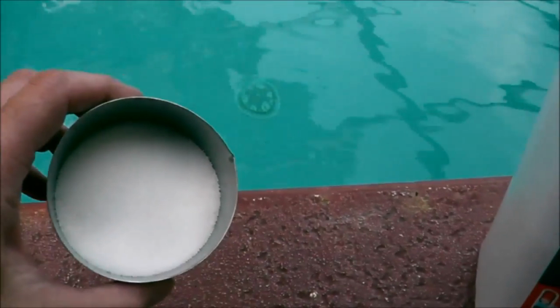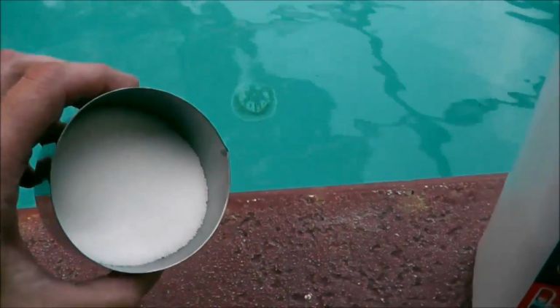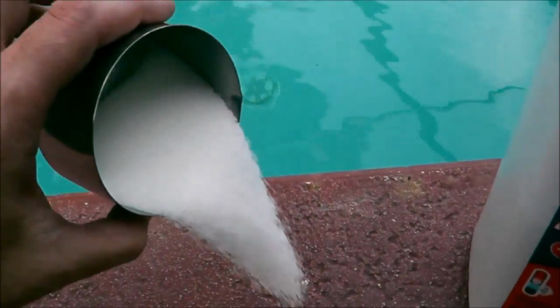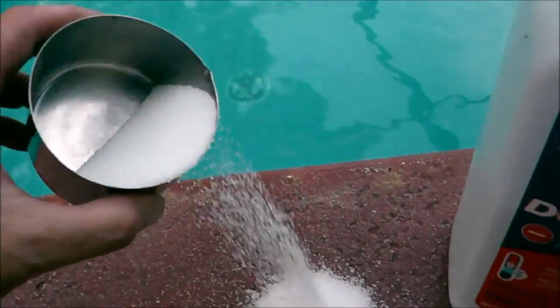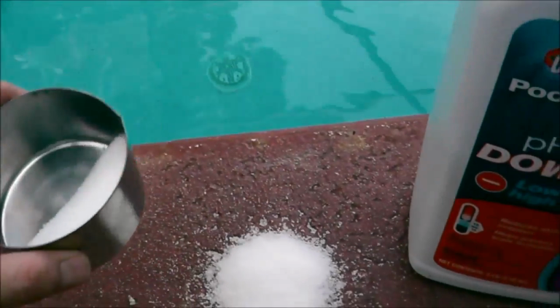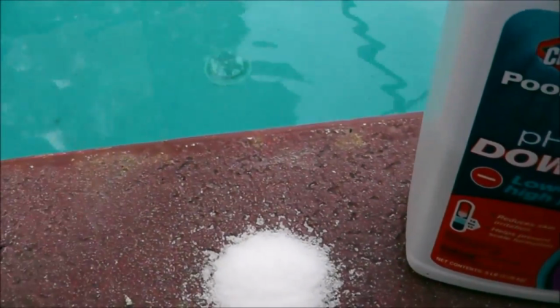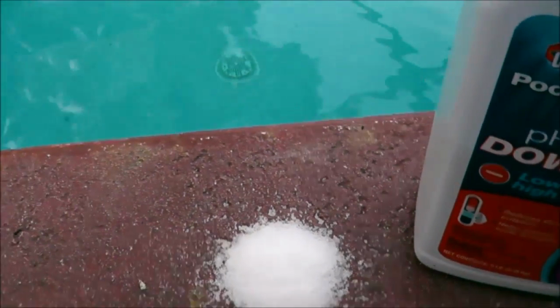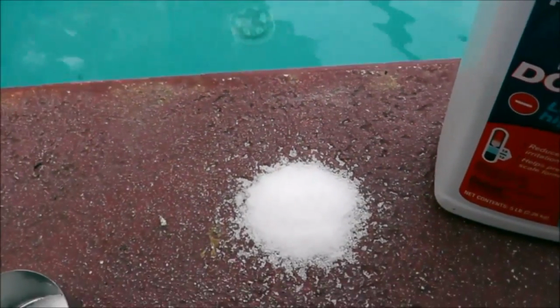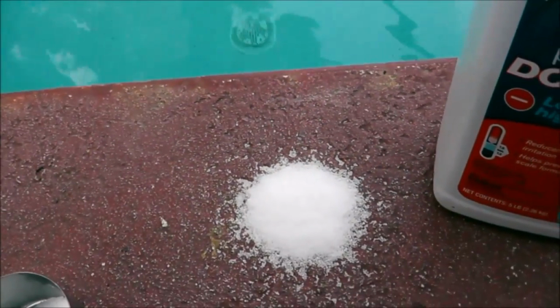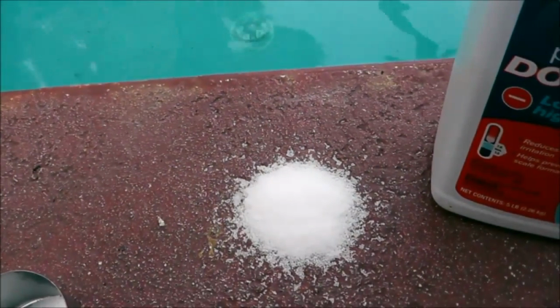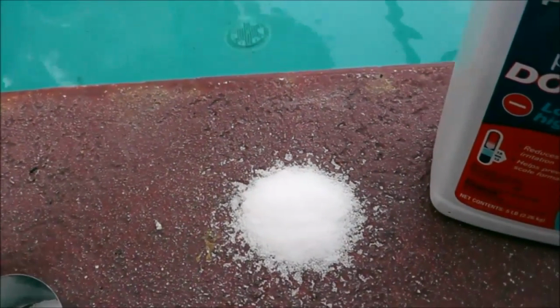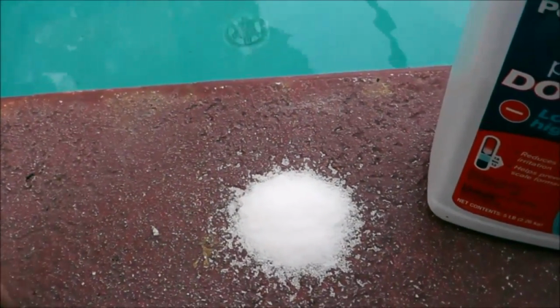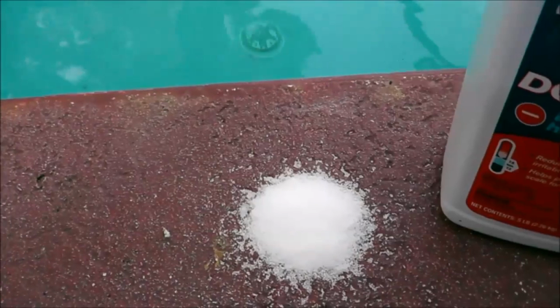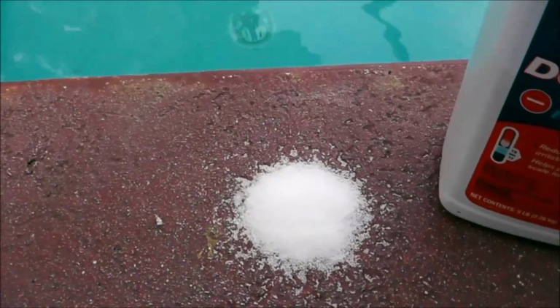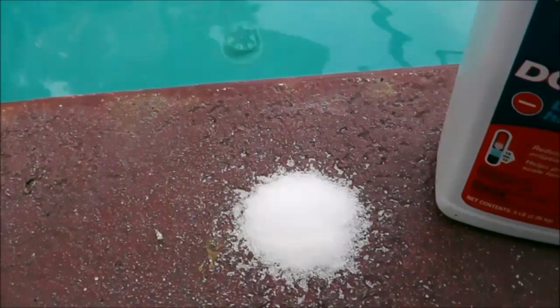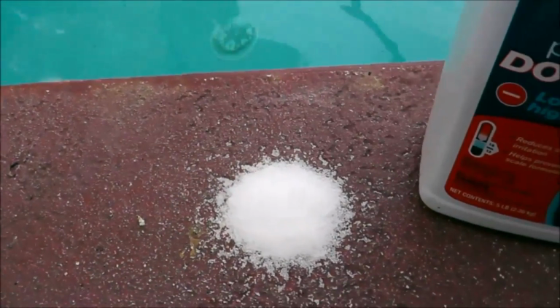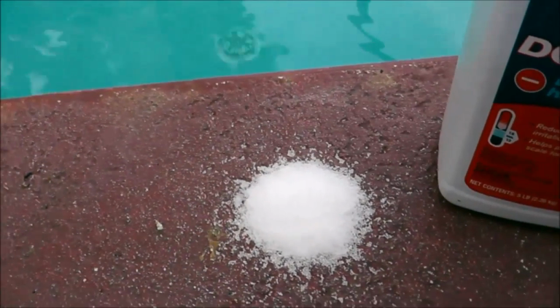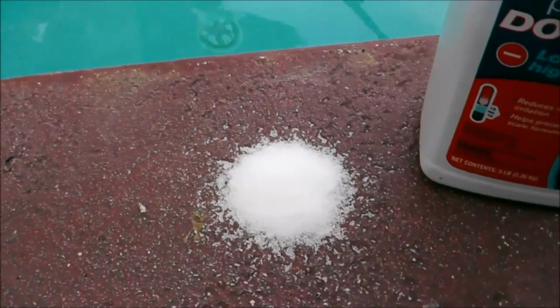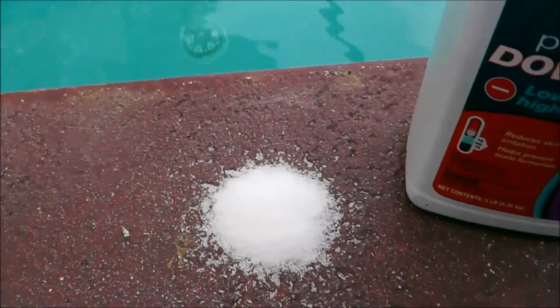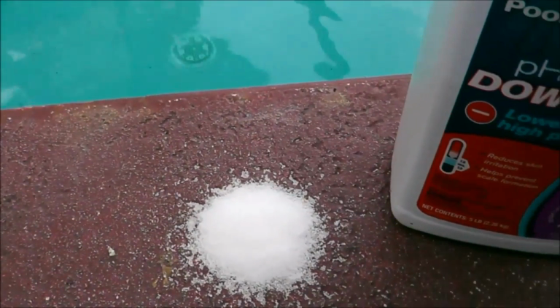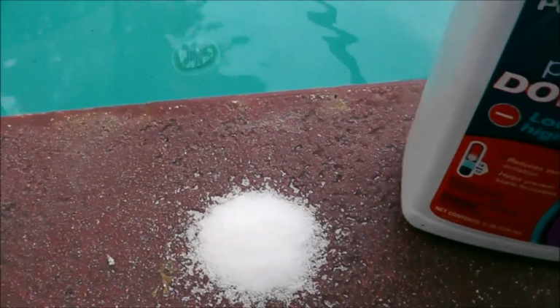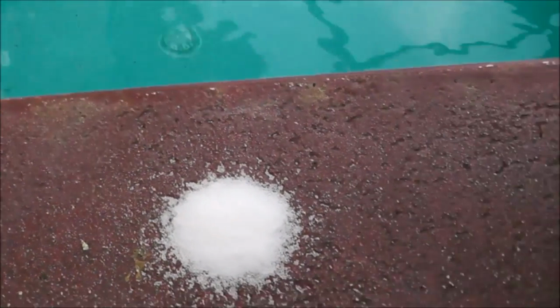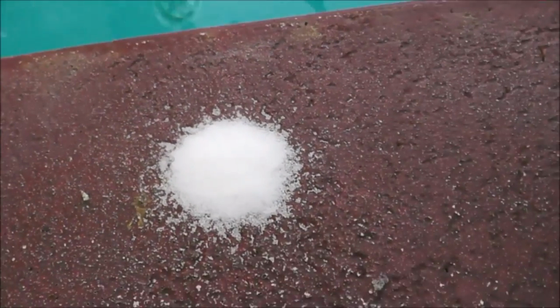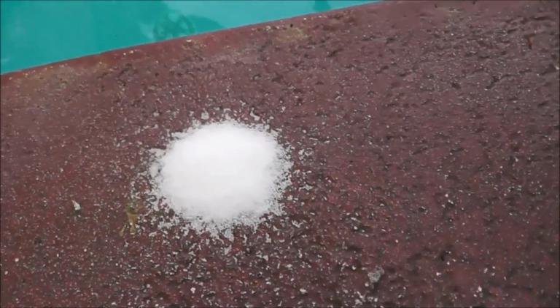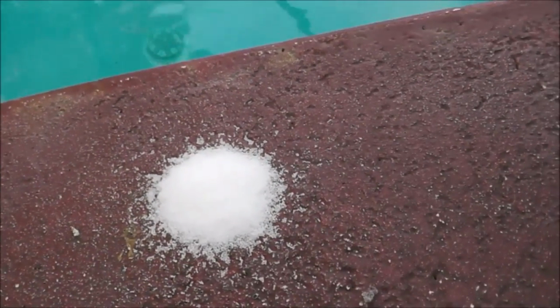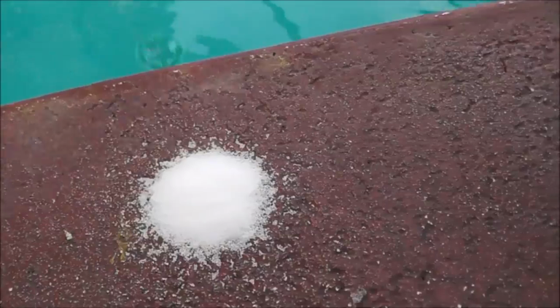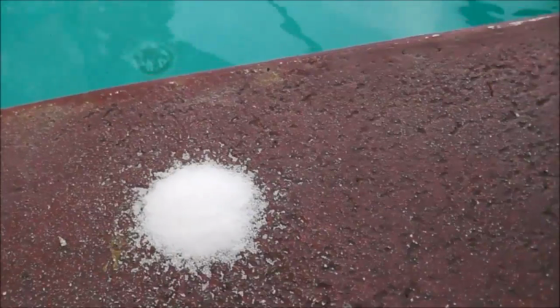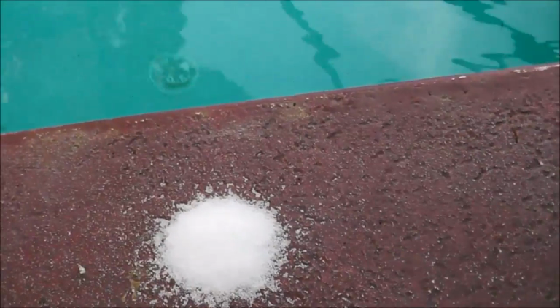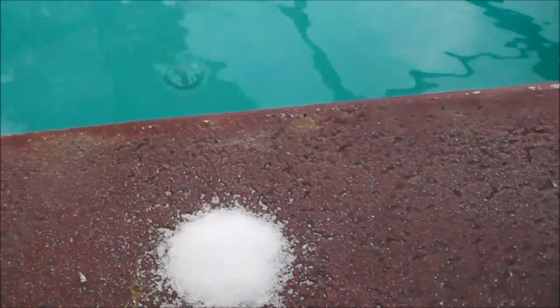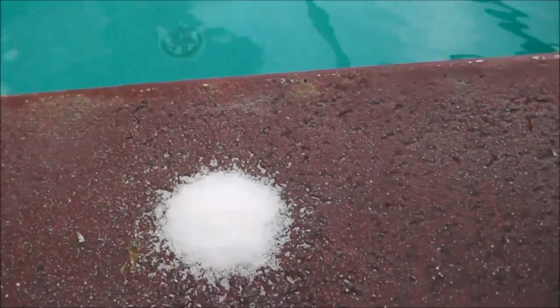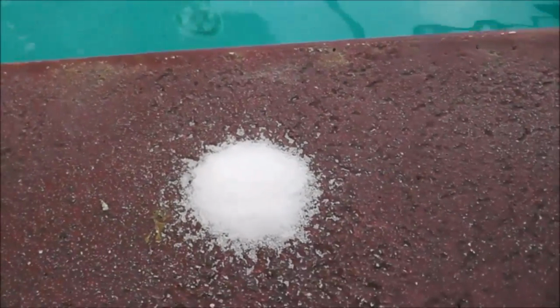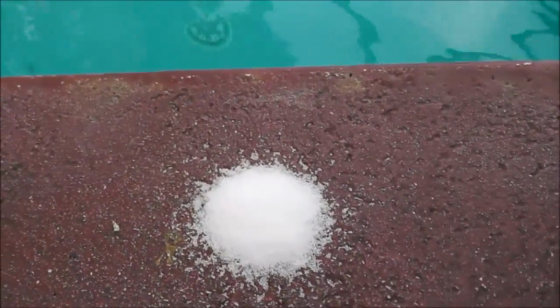Come over here, as you can see — I spilled acid on the deck. Oh no, whatever shall I do? My deck is ruined.